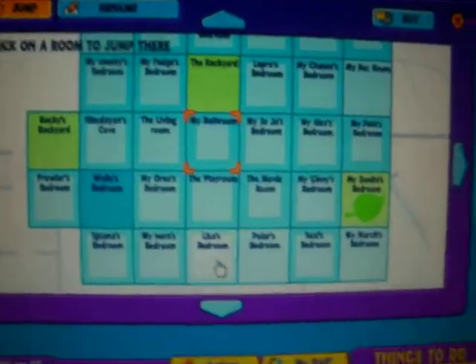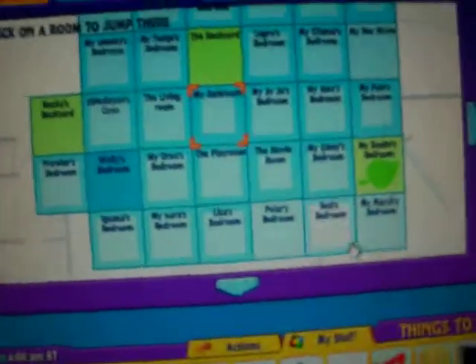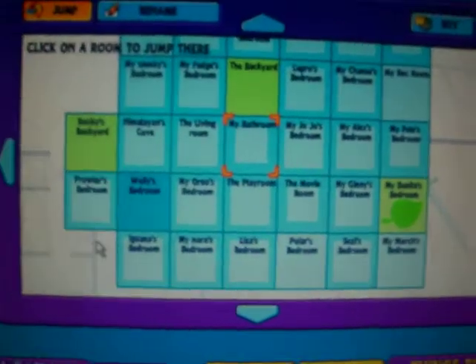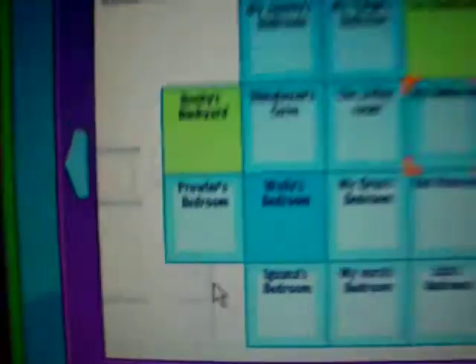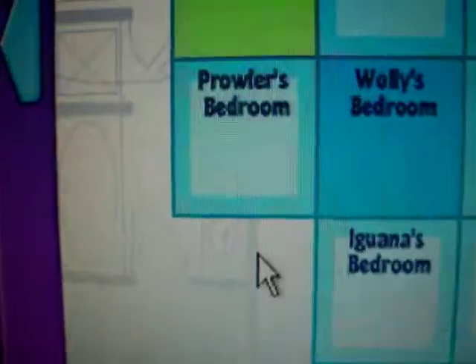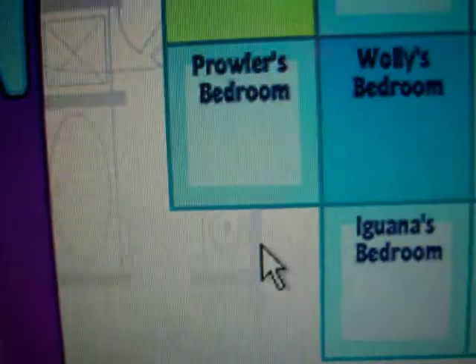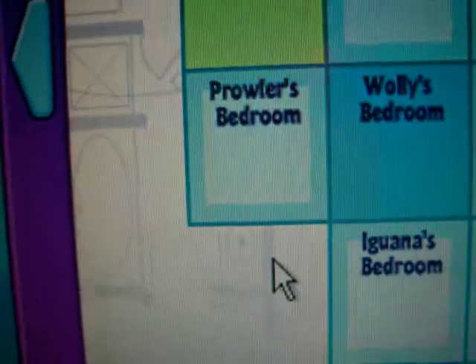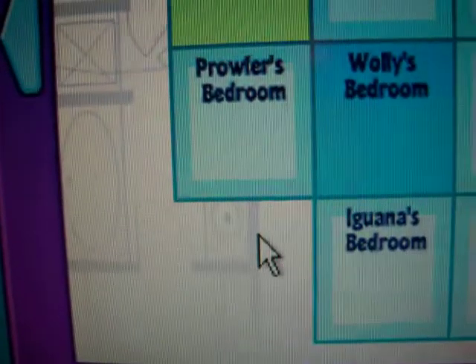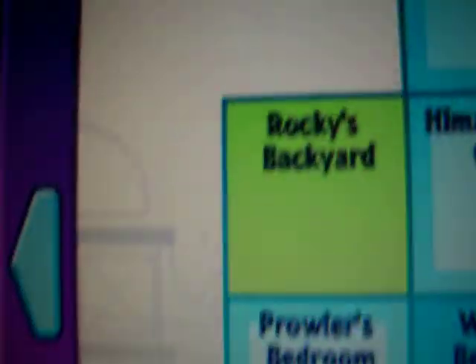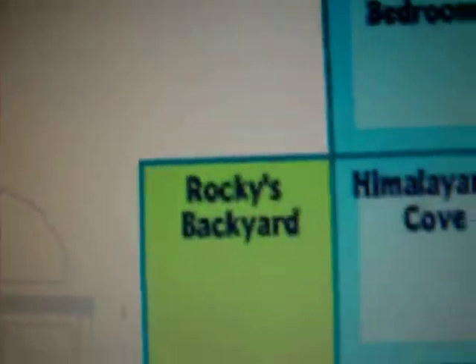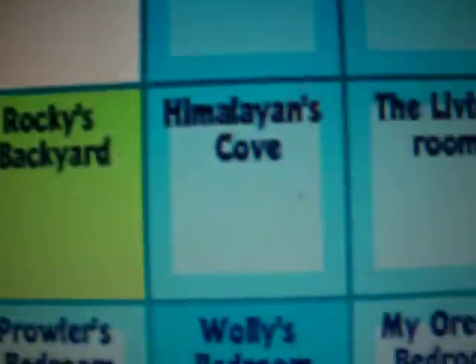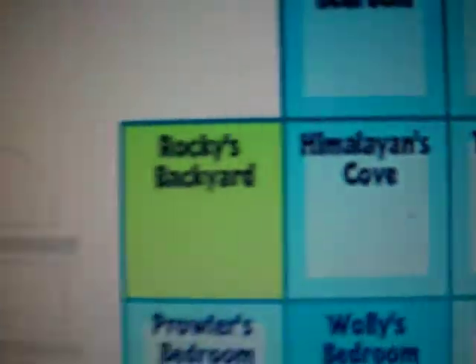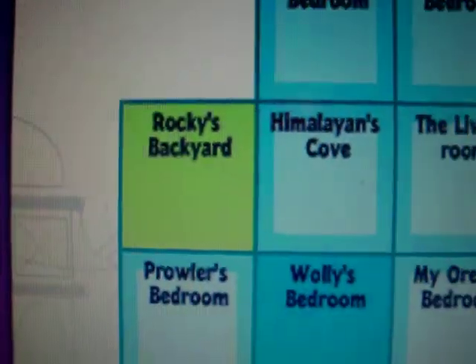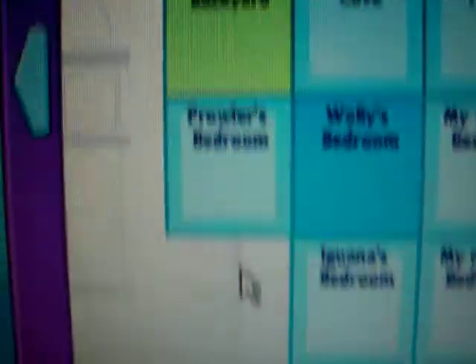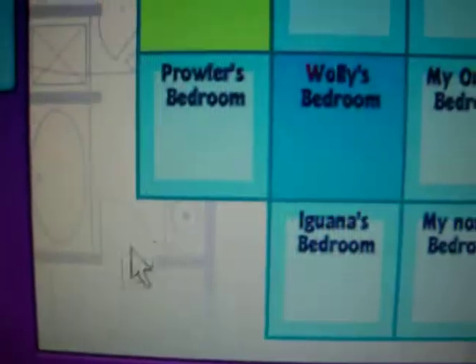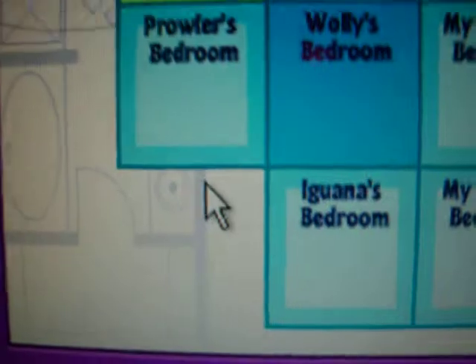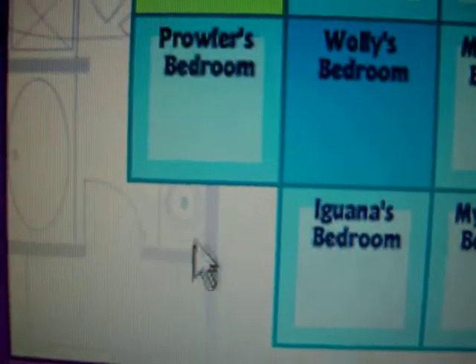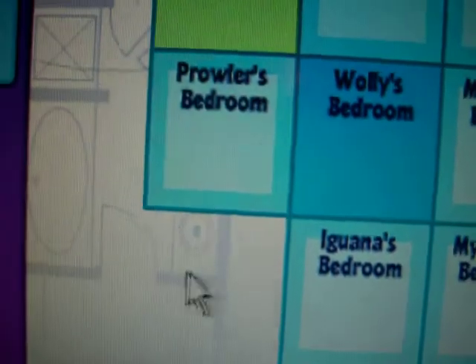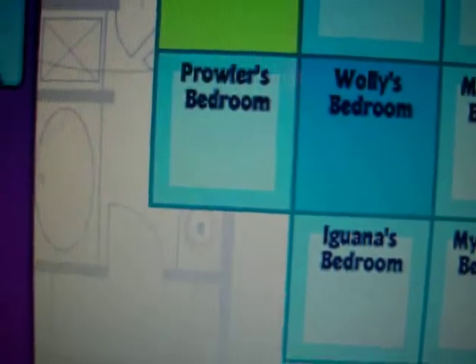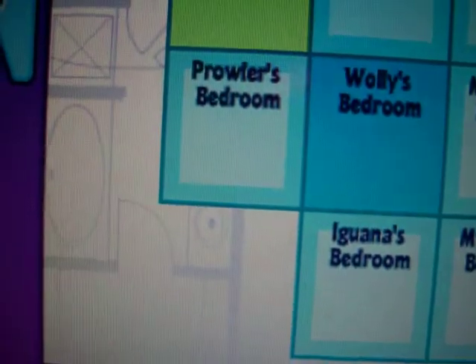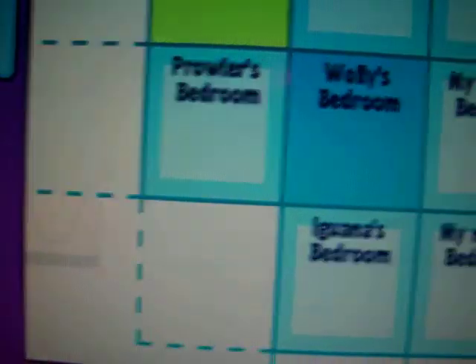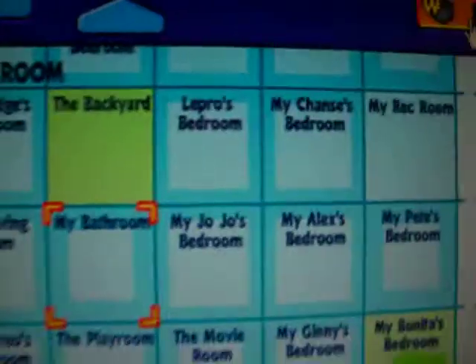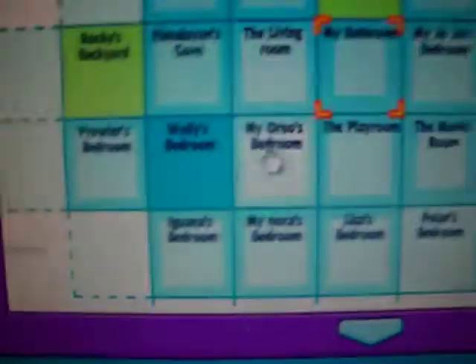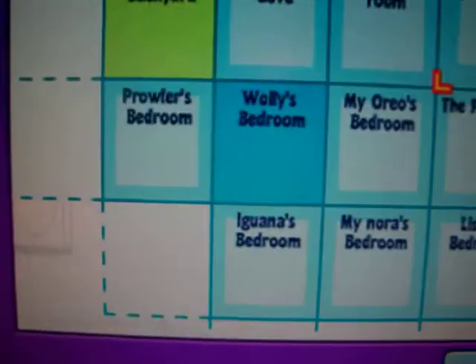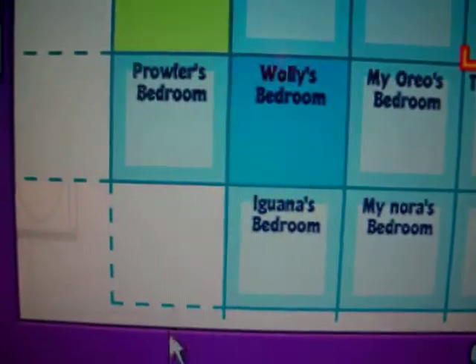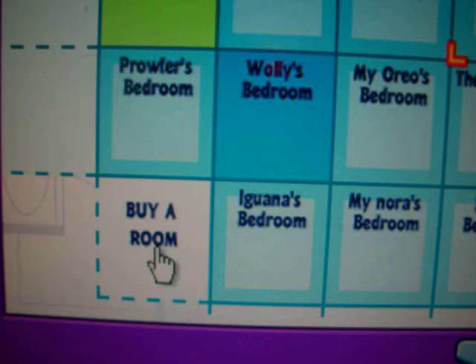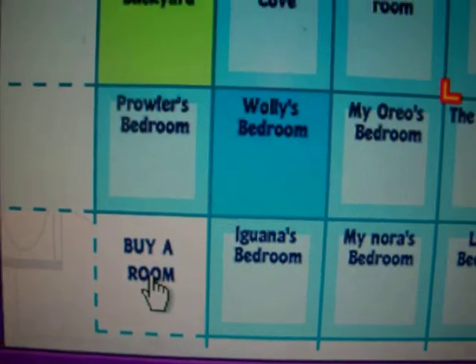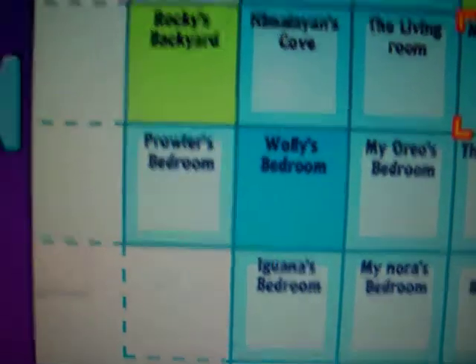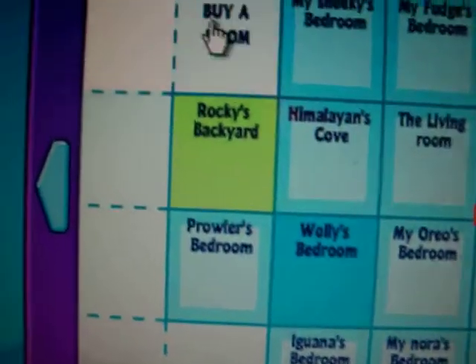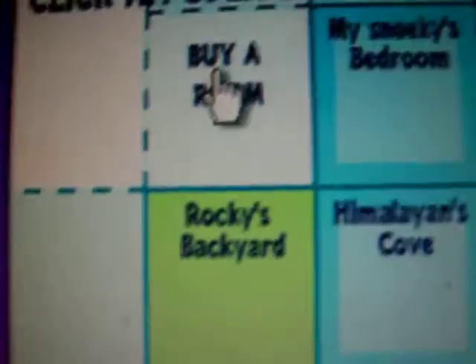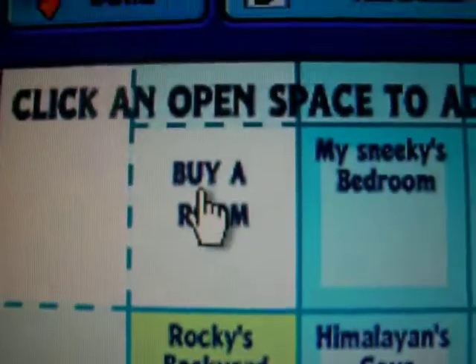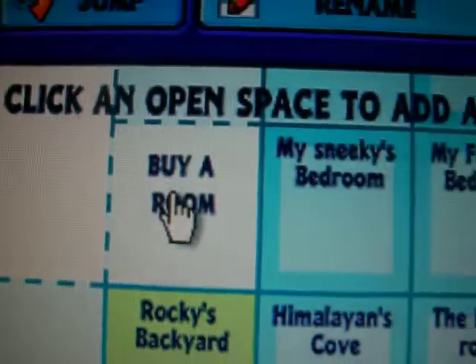Just for her. It's going to be right below — oh, this is Rocky's backyard for Rocky. Made it earlier today. Okay, I'm going to put it right here. Buy a room. Let's buy it right here. Not my iguana's room — right here, buy Sneaky's room.